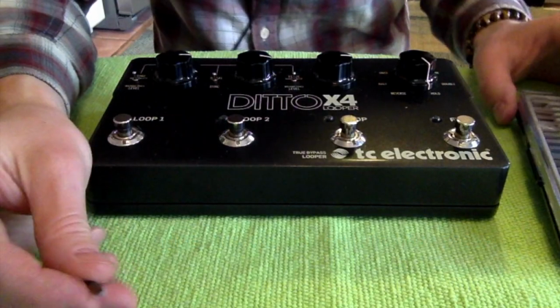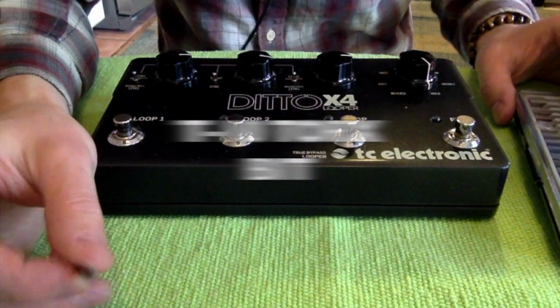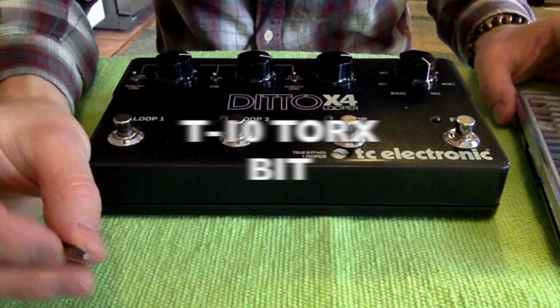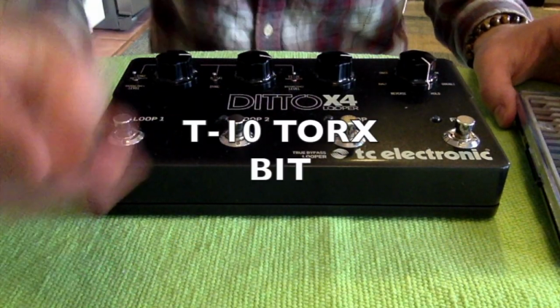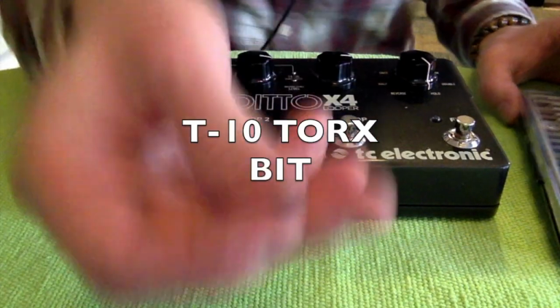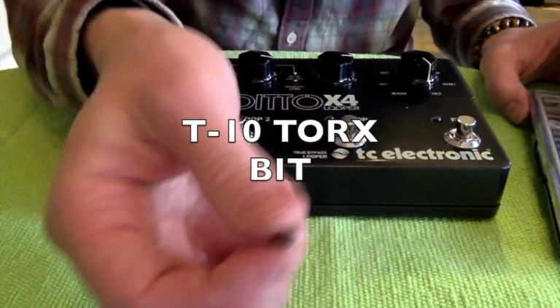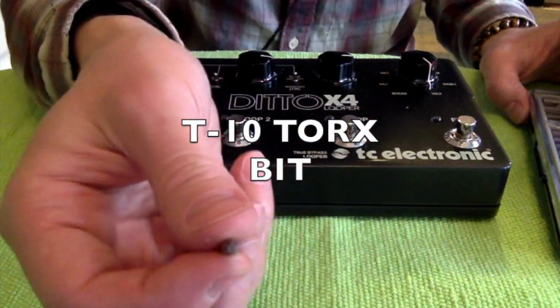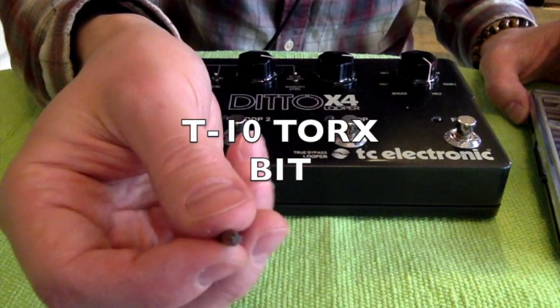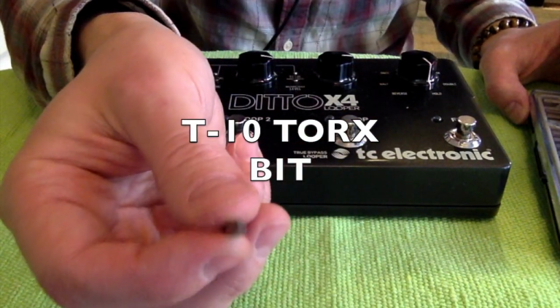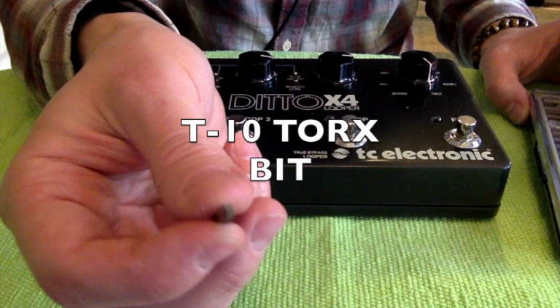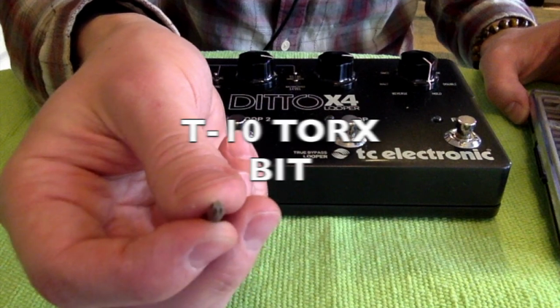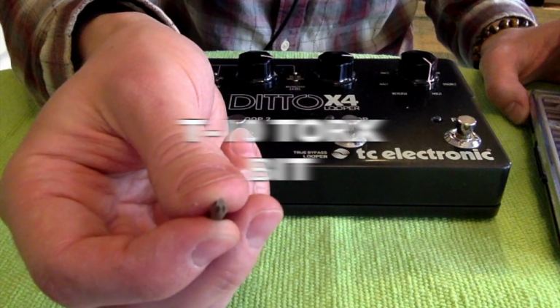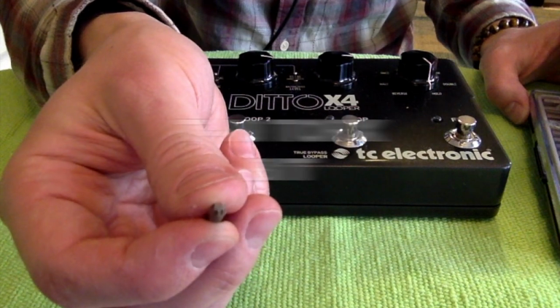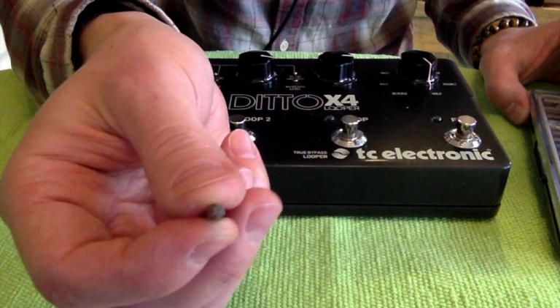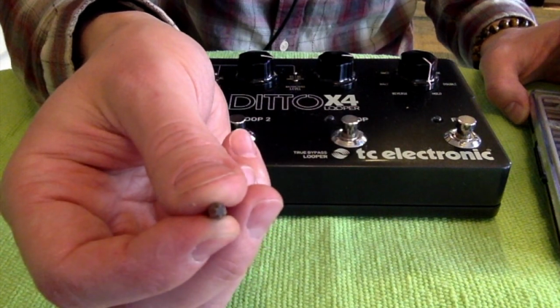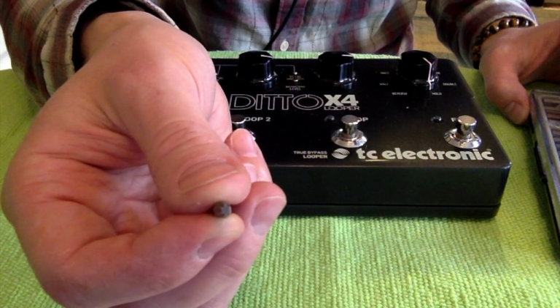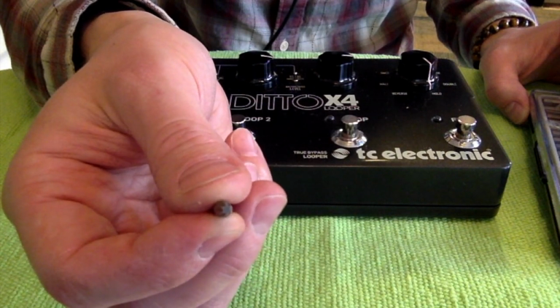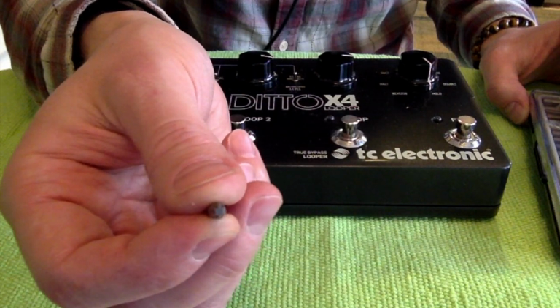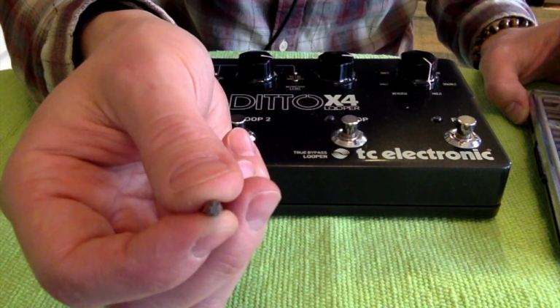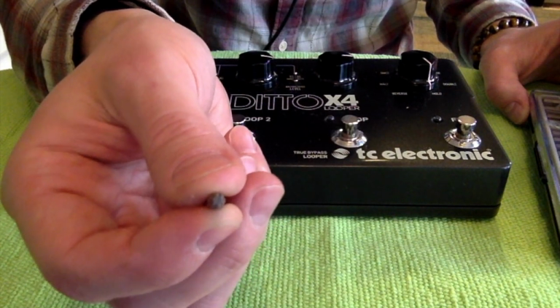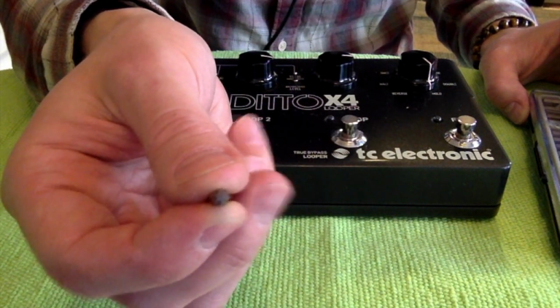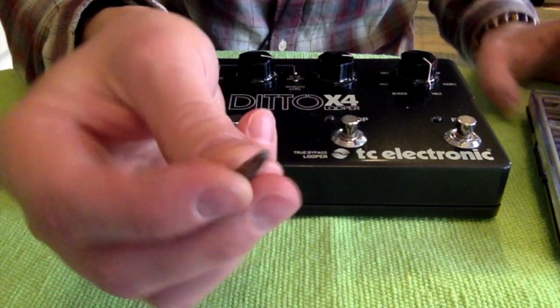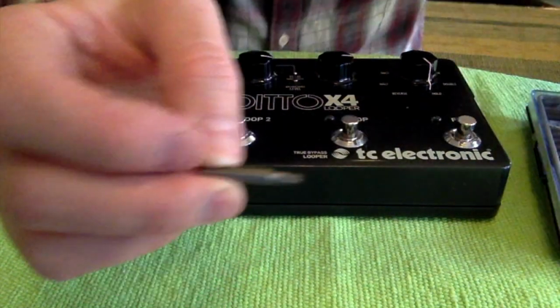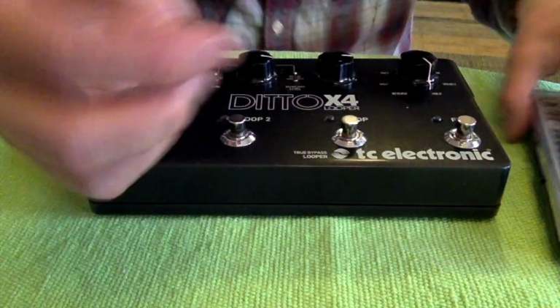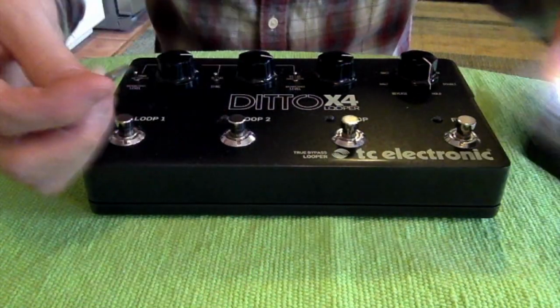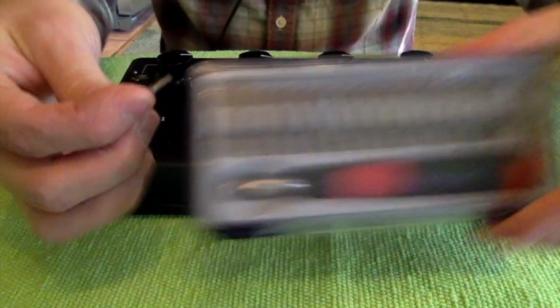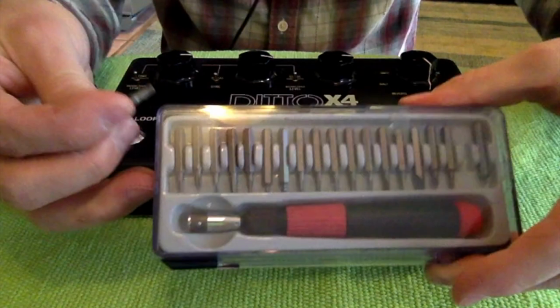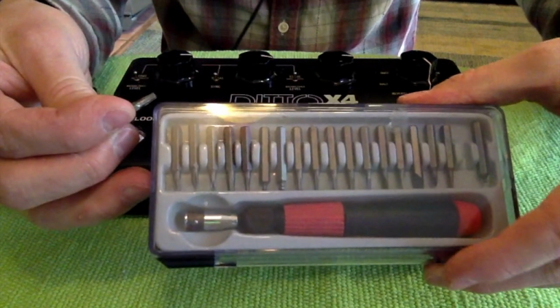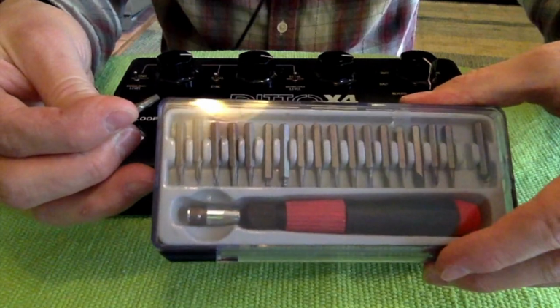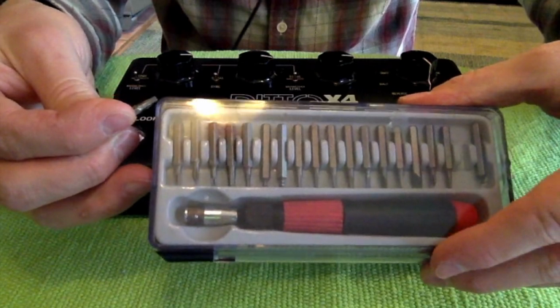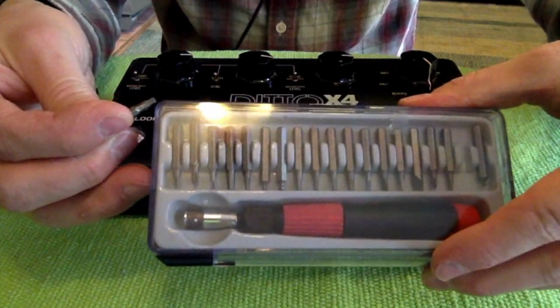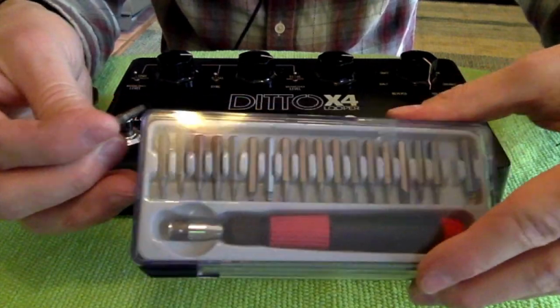For this repair you are going to need a T10 Torx bit, and we're going to use this handy toolkit.